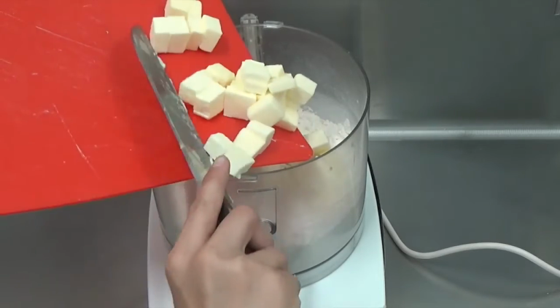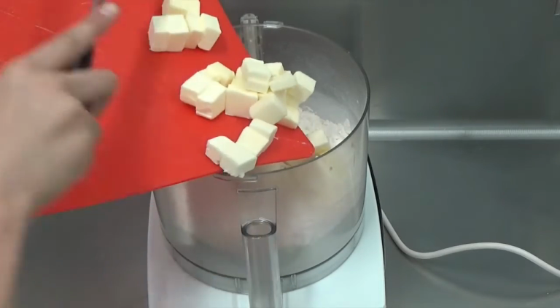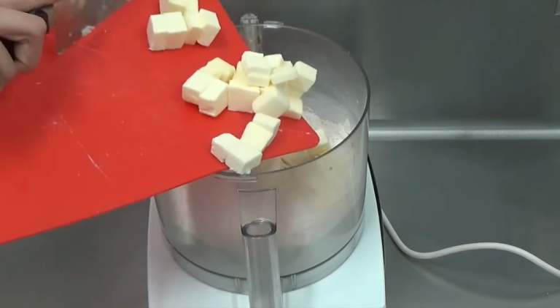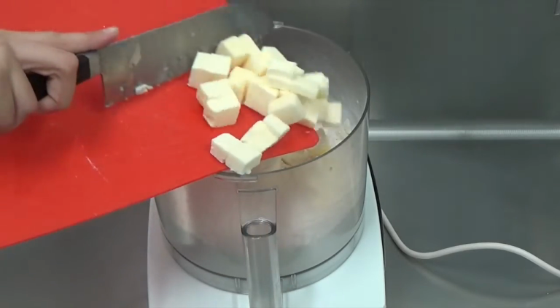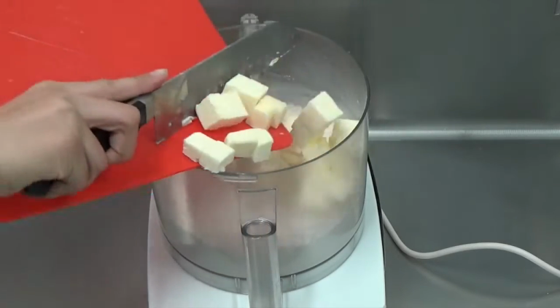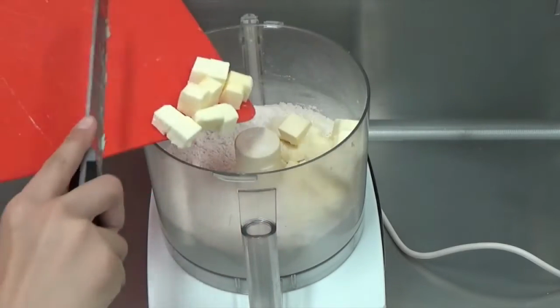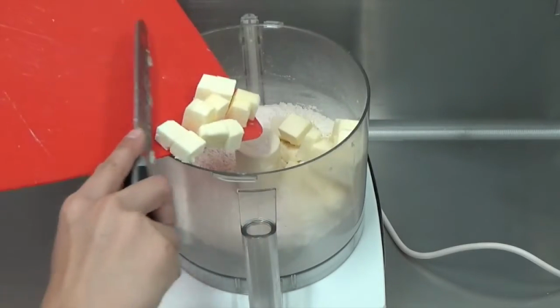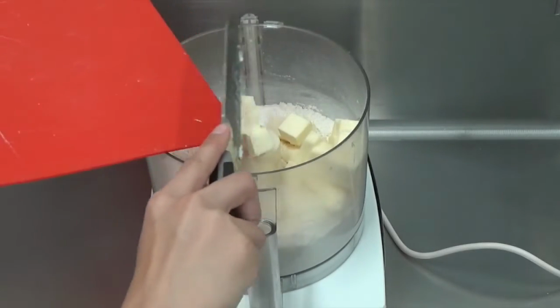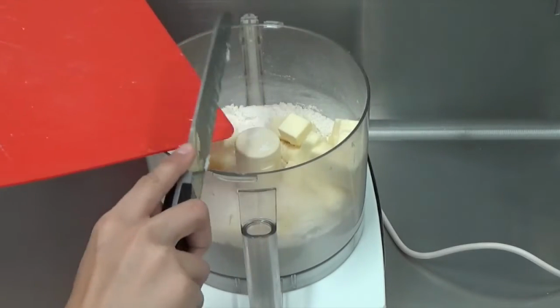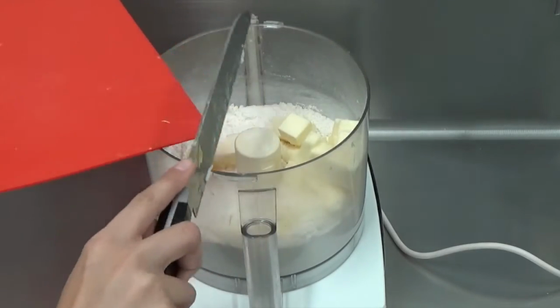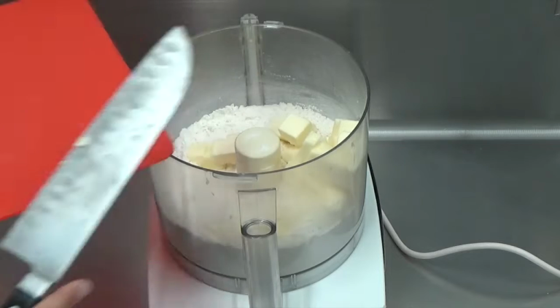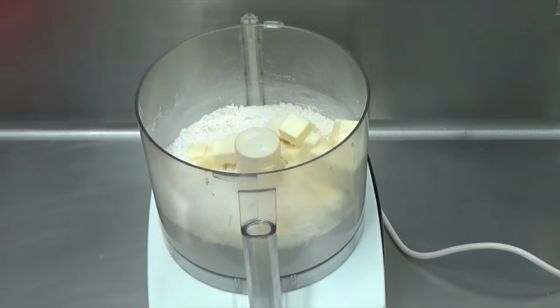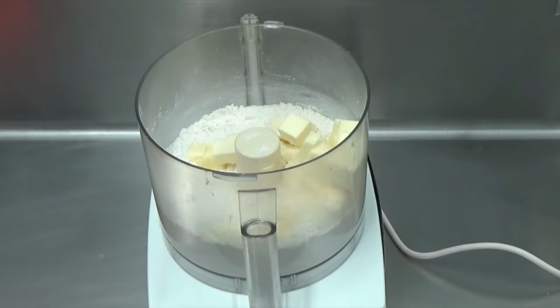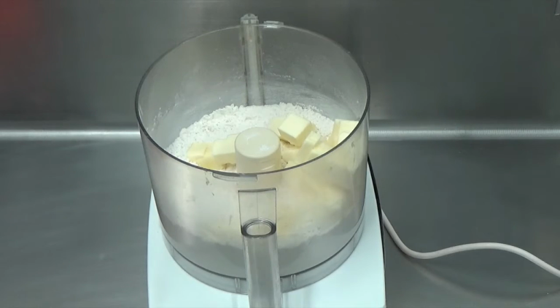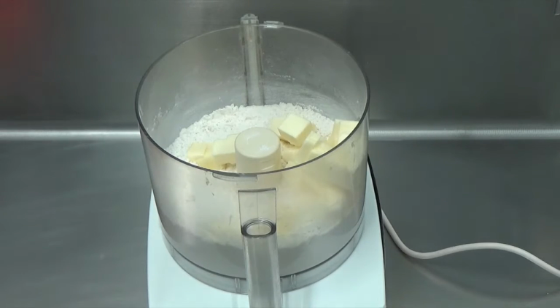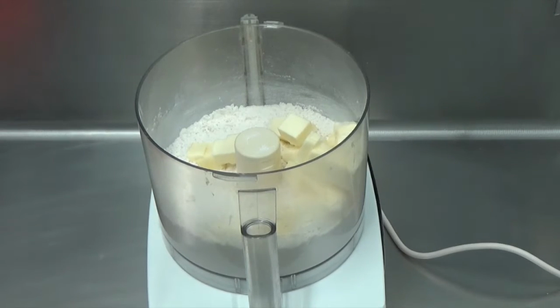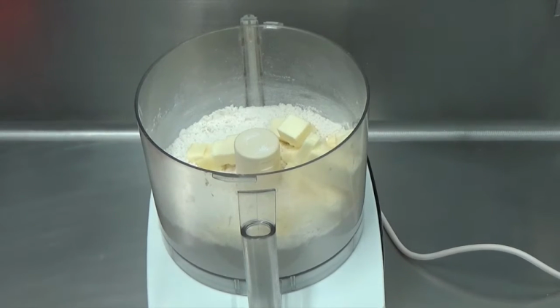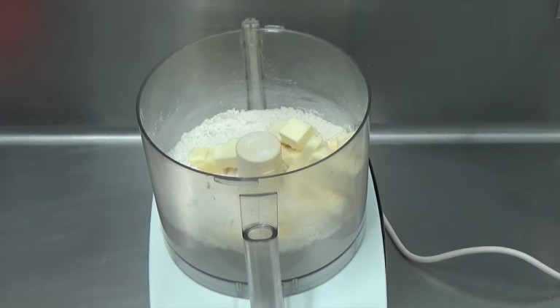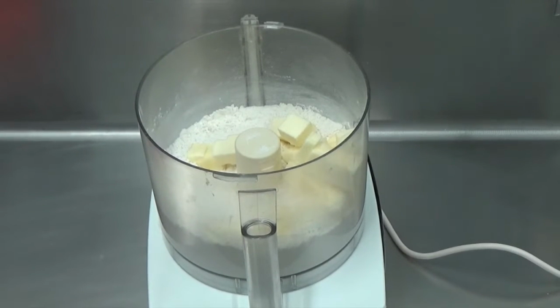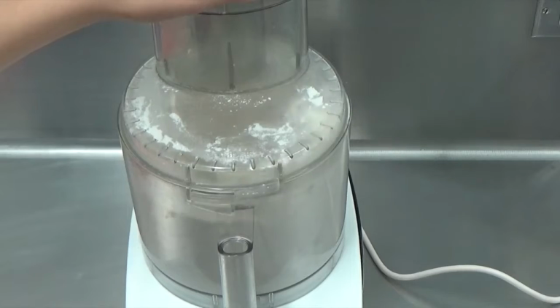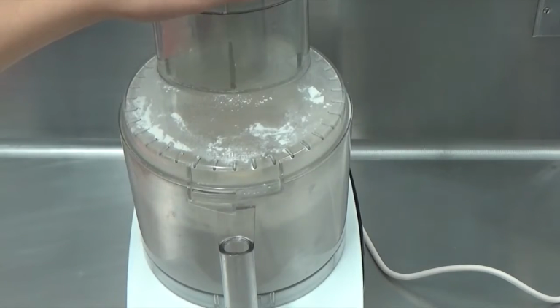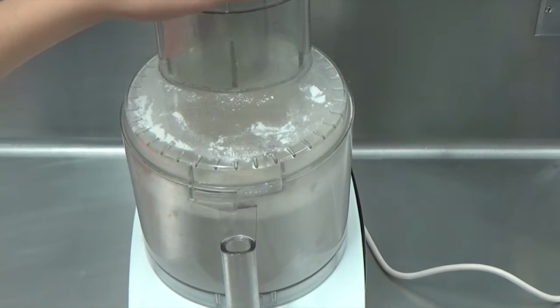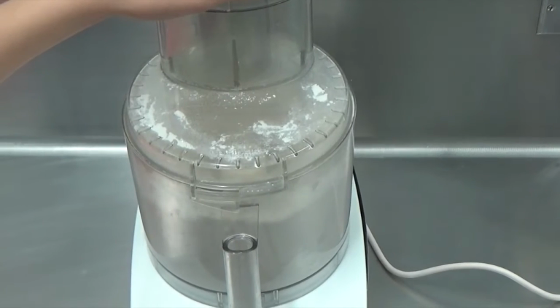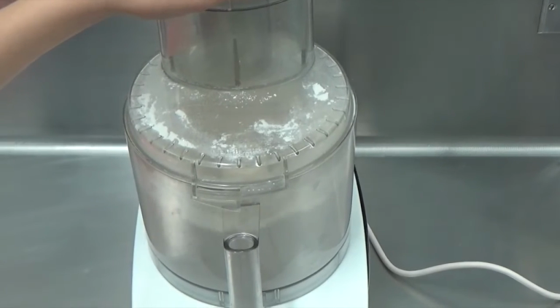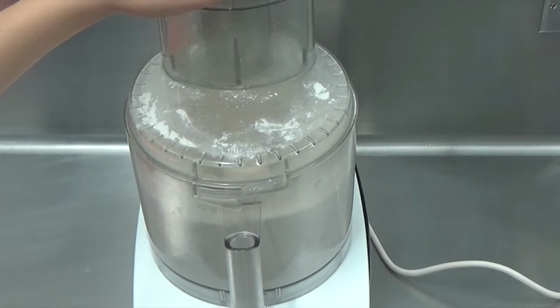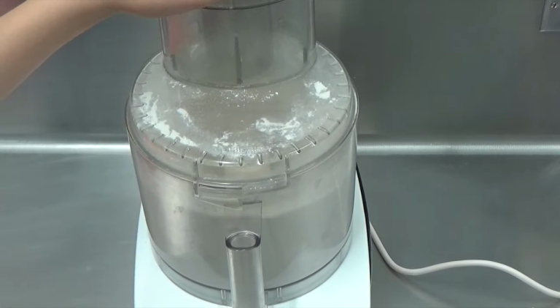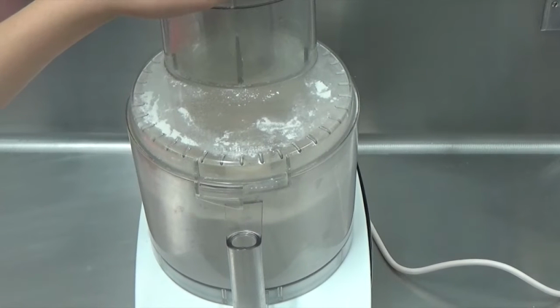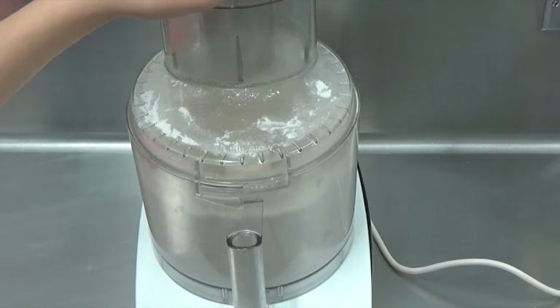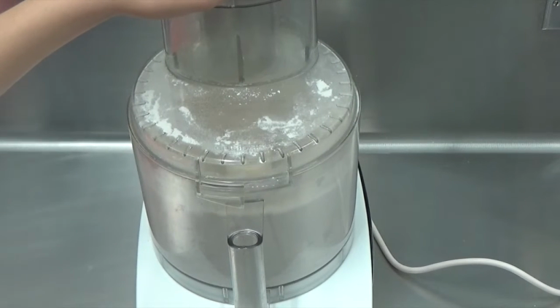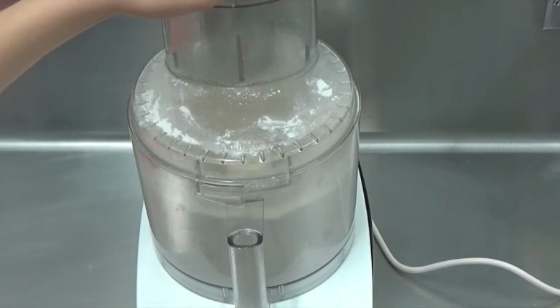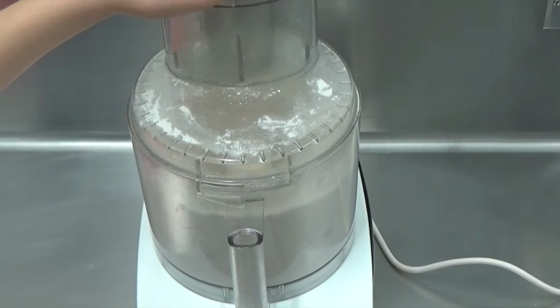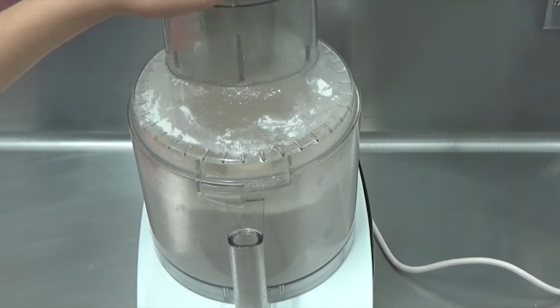You want to pulse this until the mixture resembles very large breadcrumbs, so that the flour is covering the pieces of butter — kind of like the size of peas.